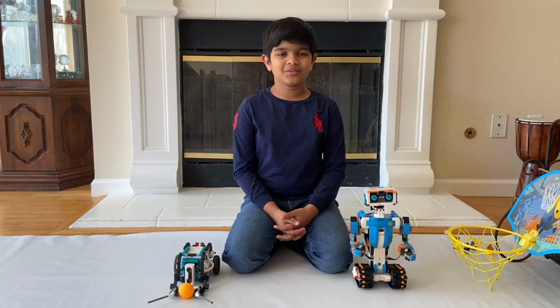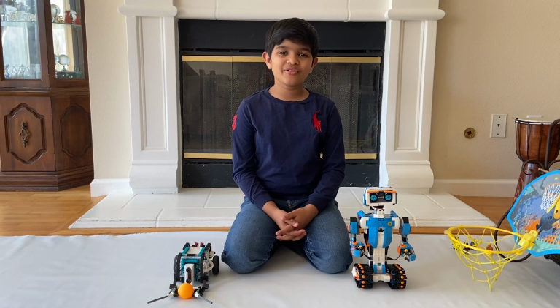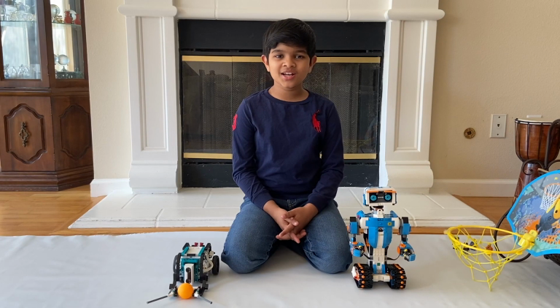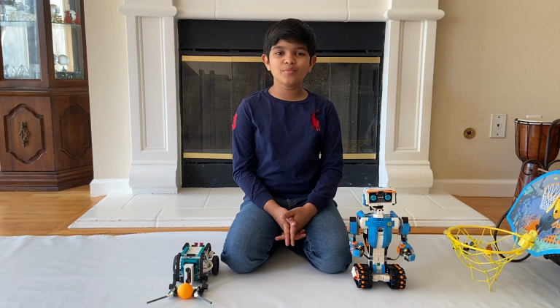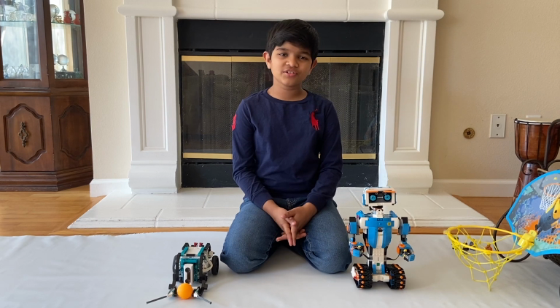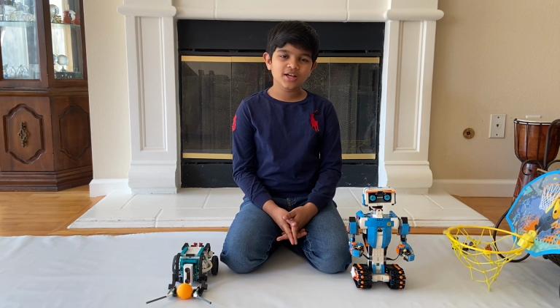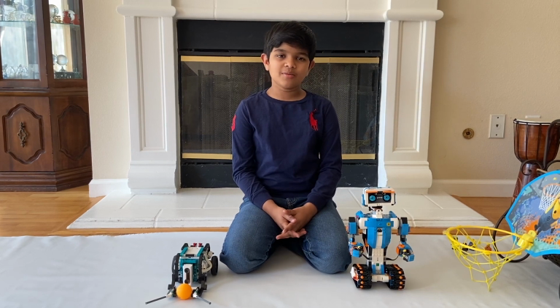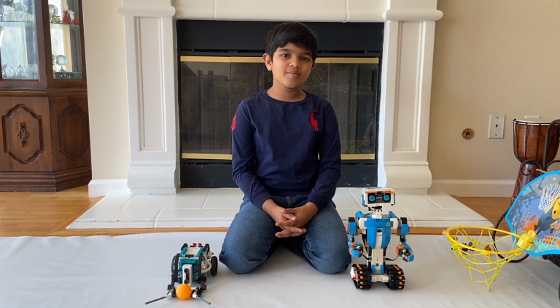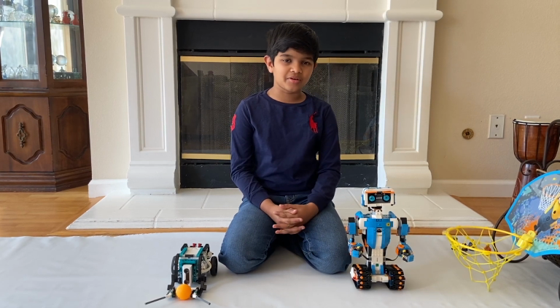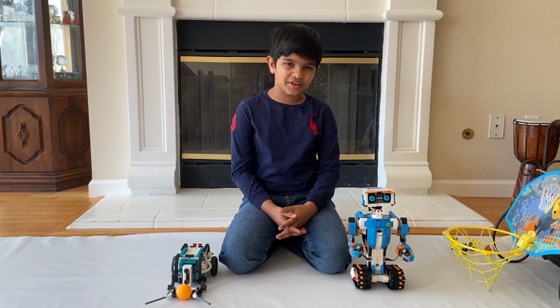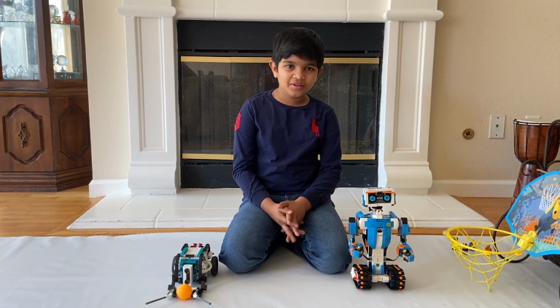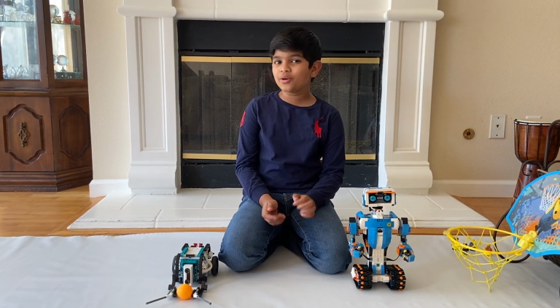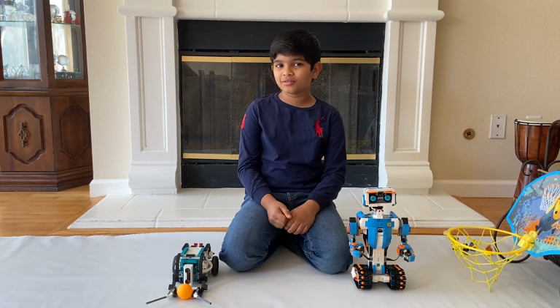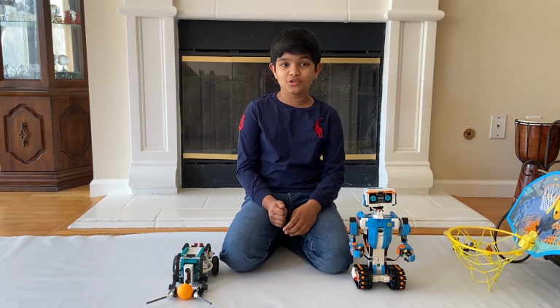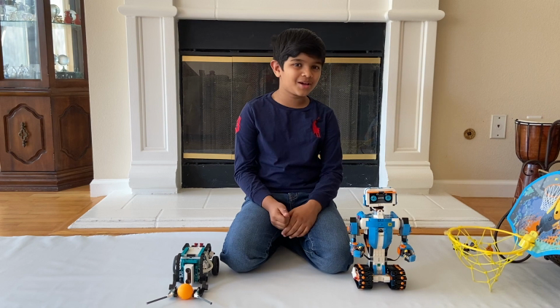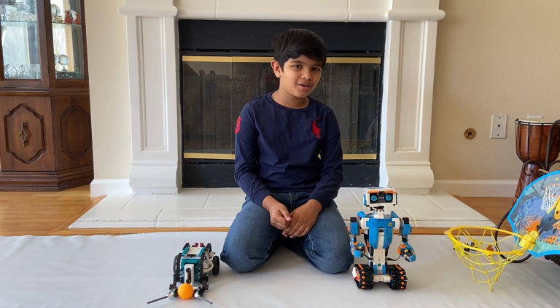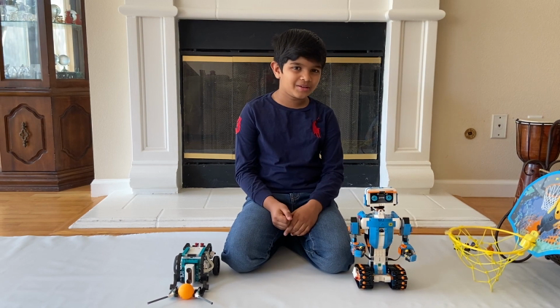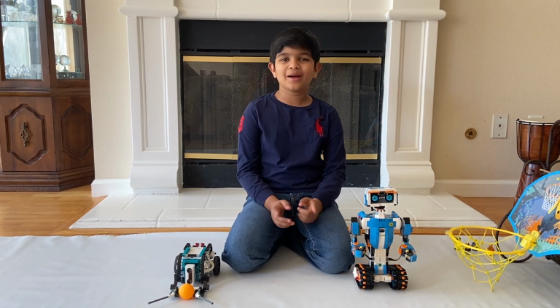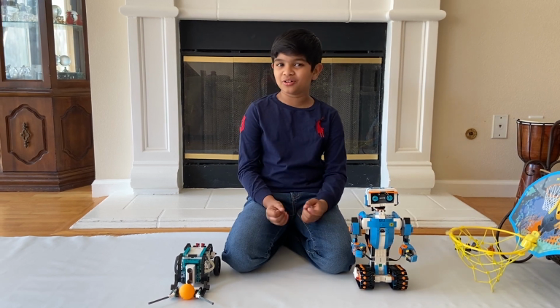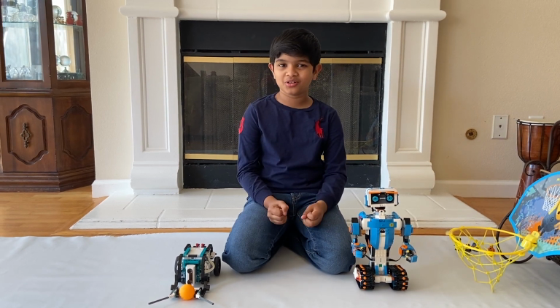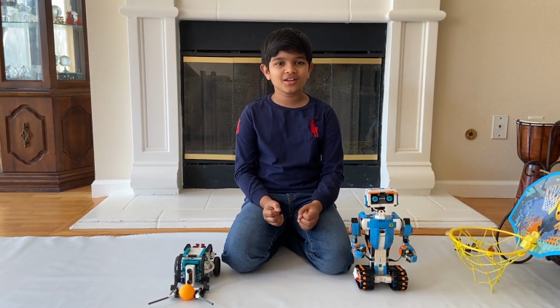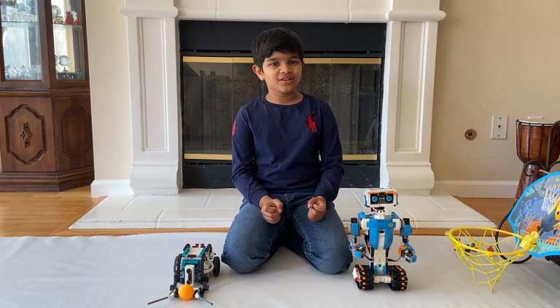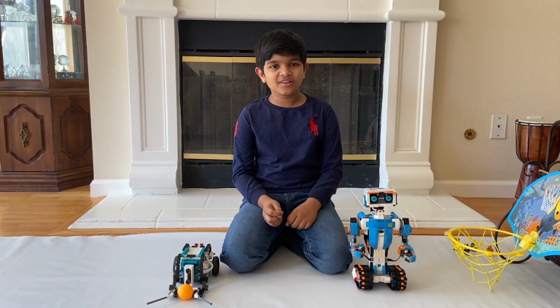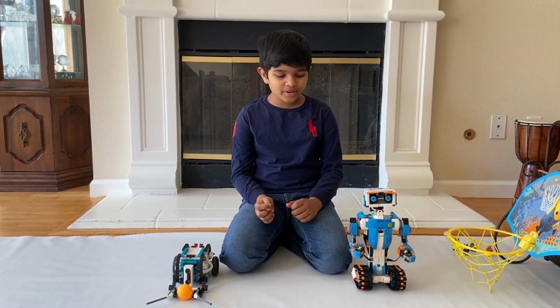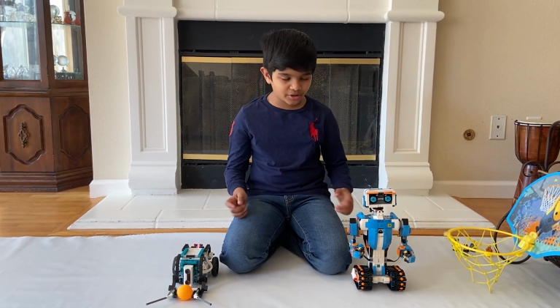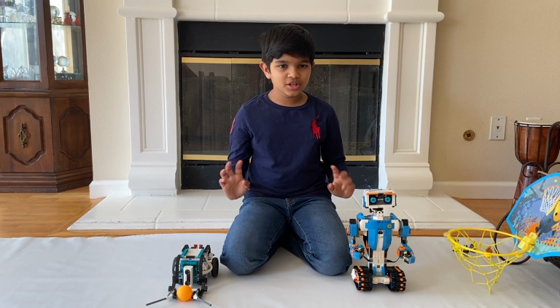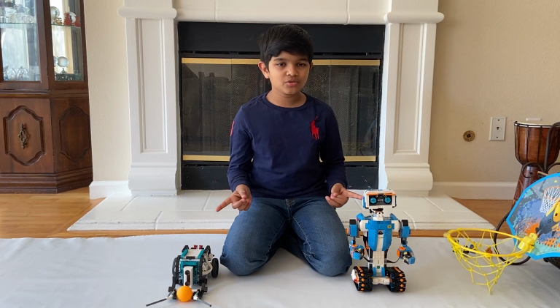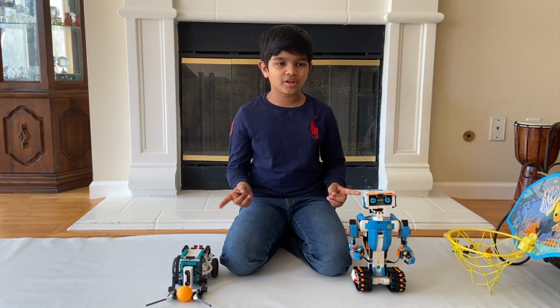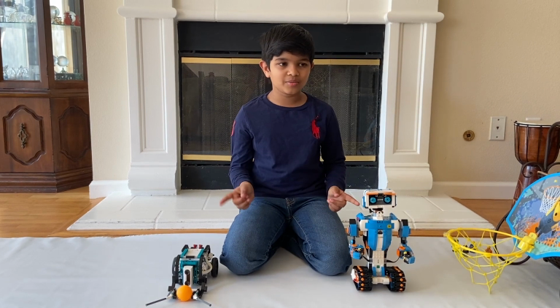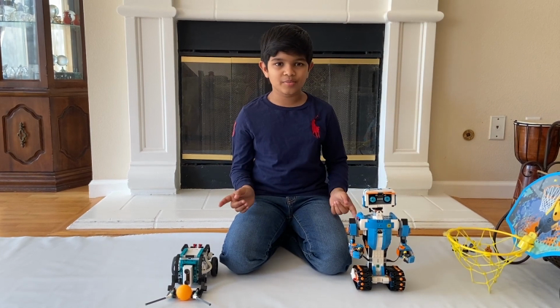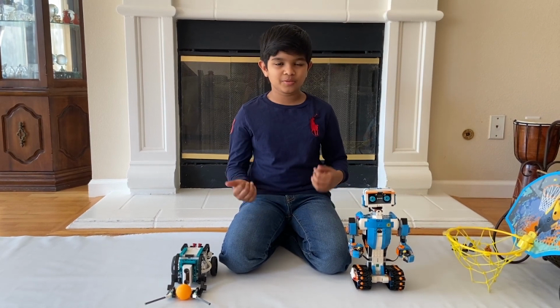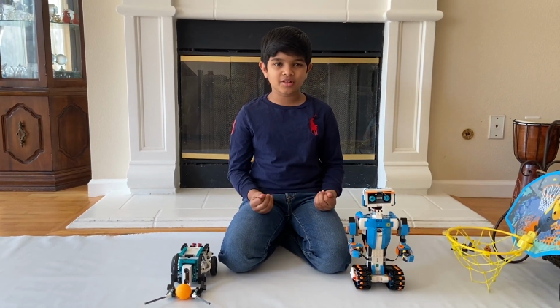Hello everyone, I'm Sid Shunov and I'm a really big basketball fan. How are you guys? Do you like basketball? I'm sure you do. In this video I'll be showing you two robots that I built and programmed to play basketball.